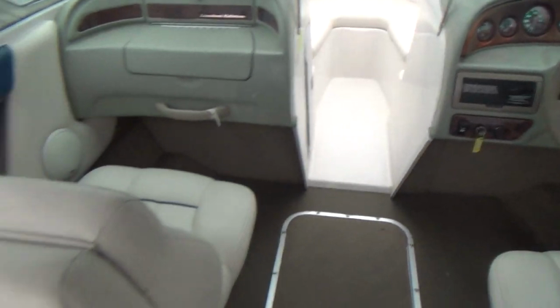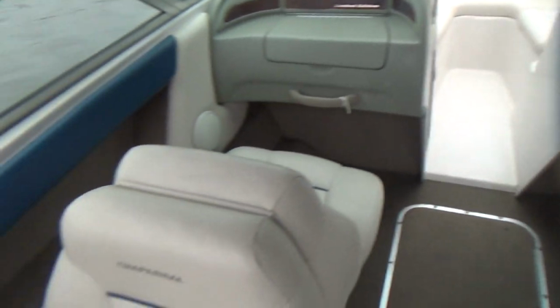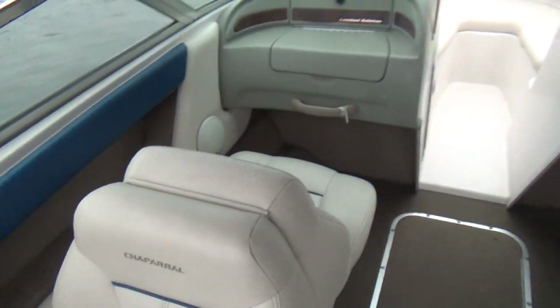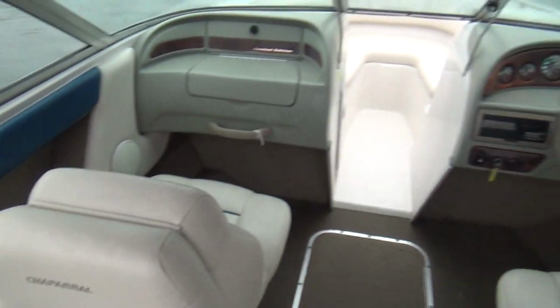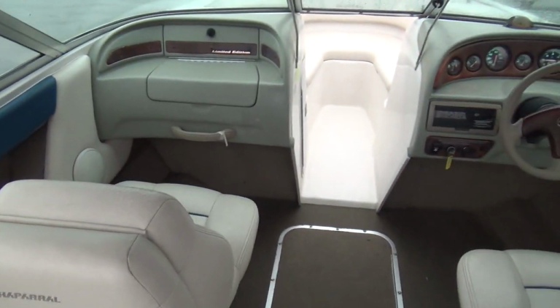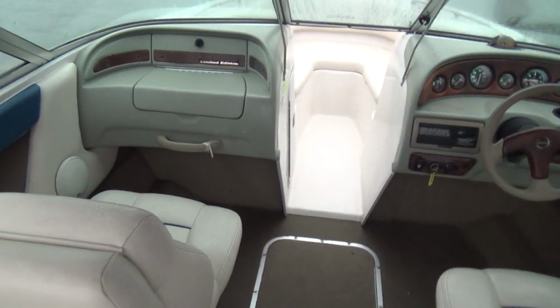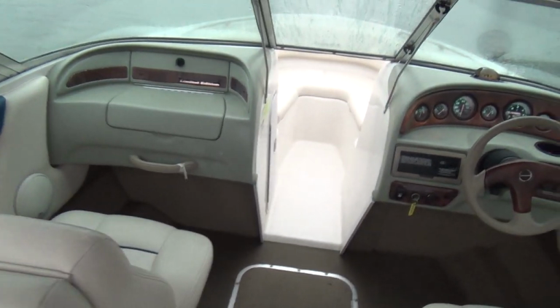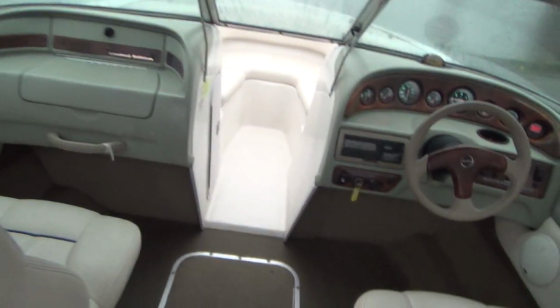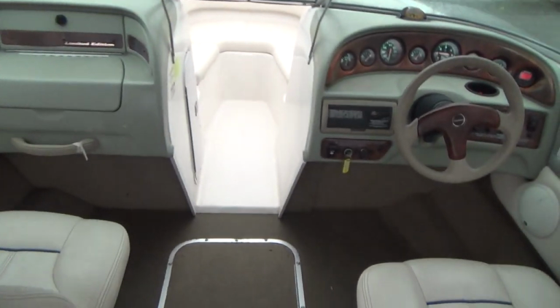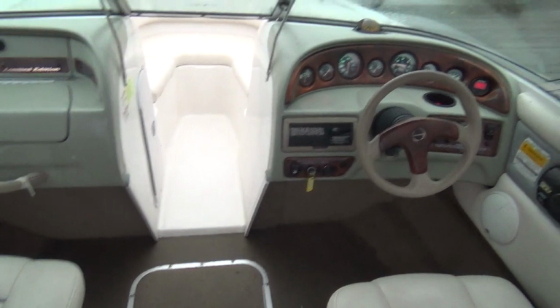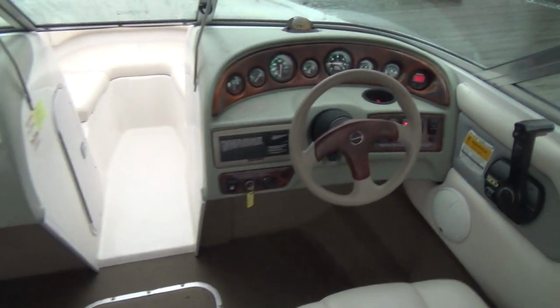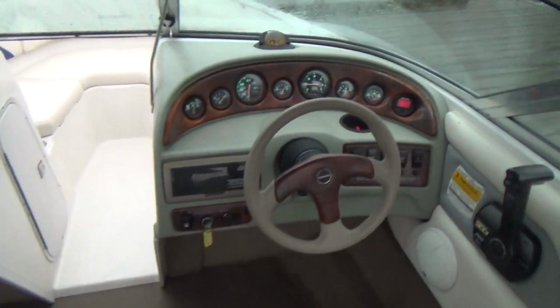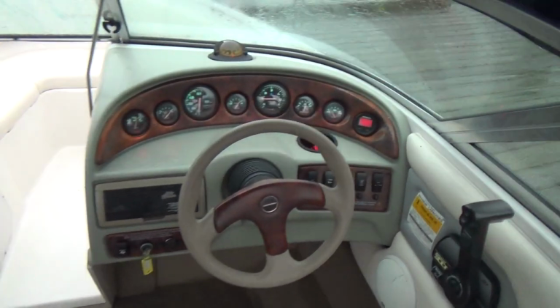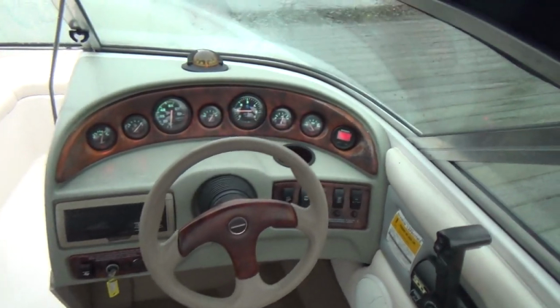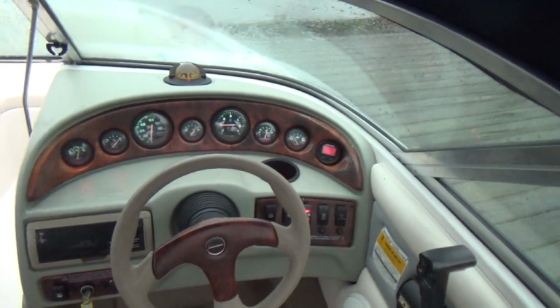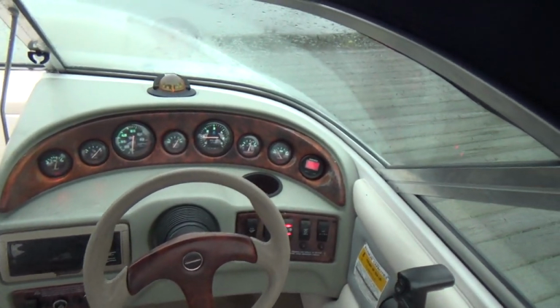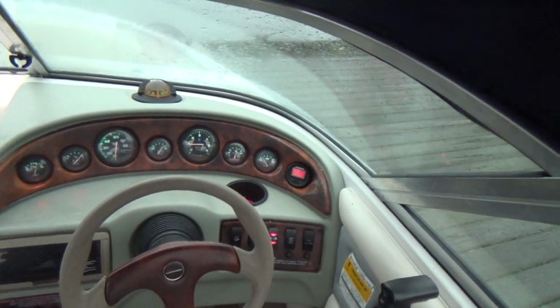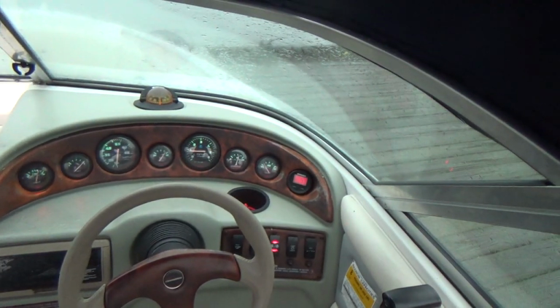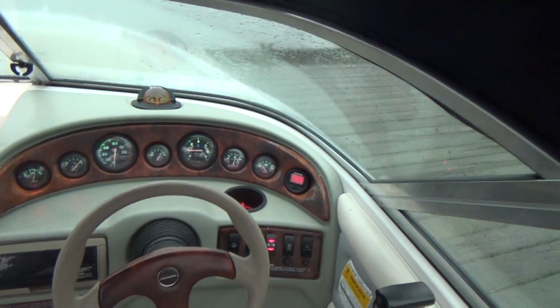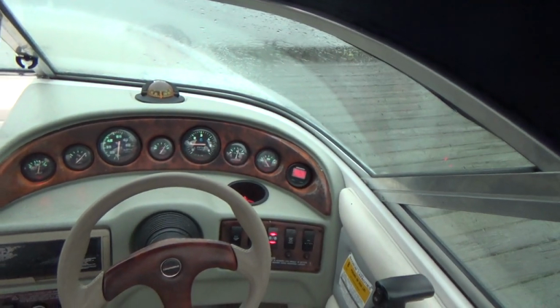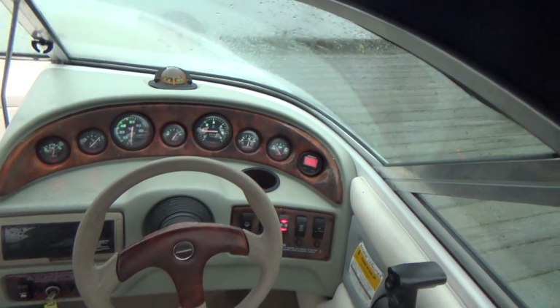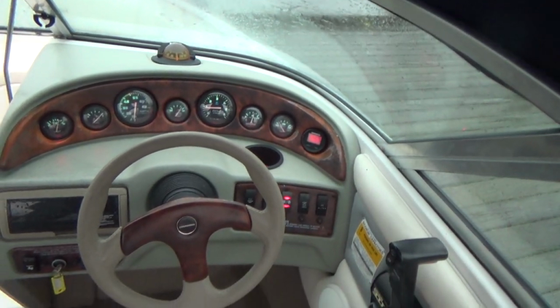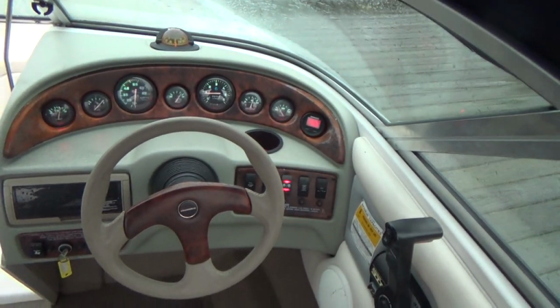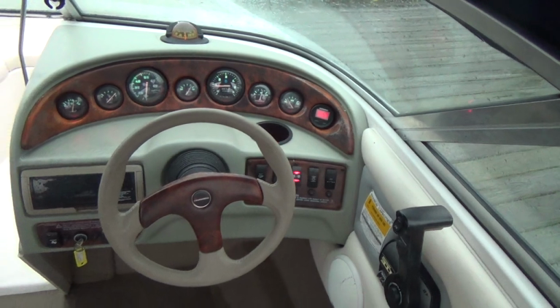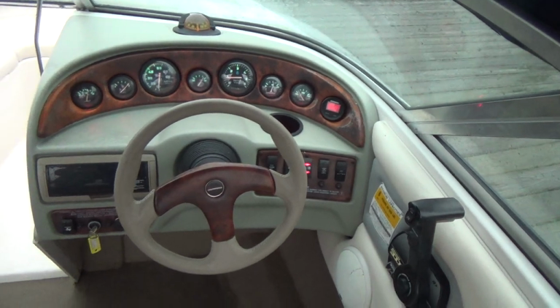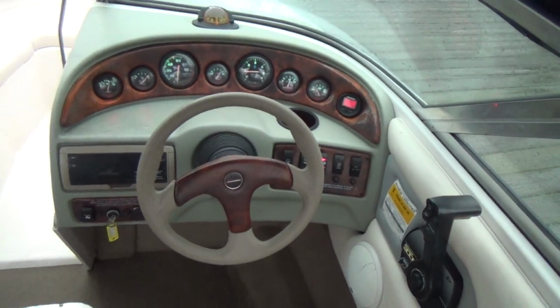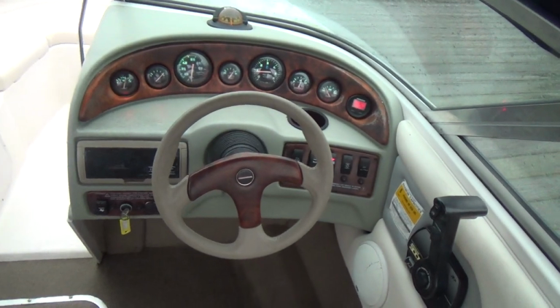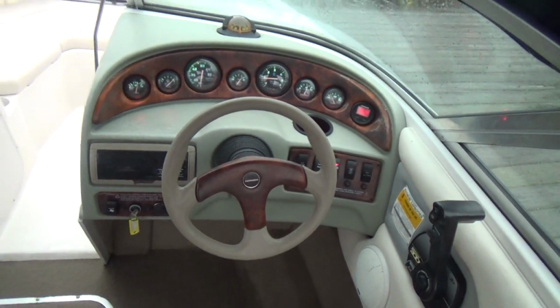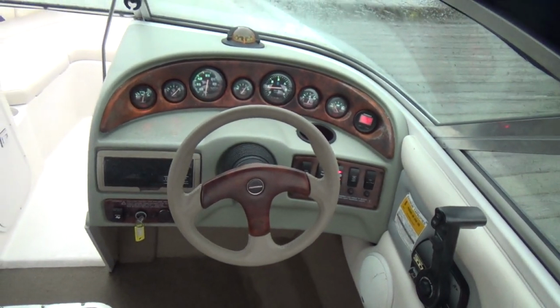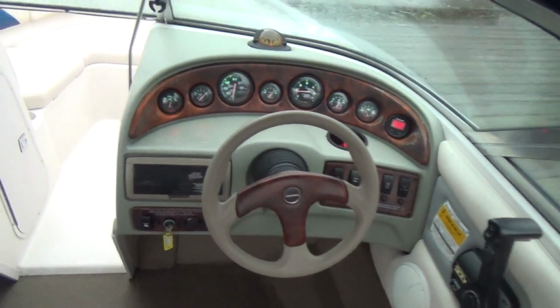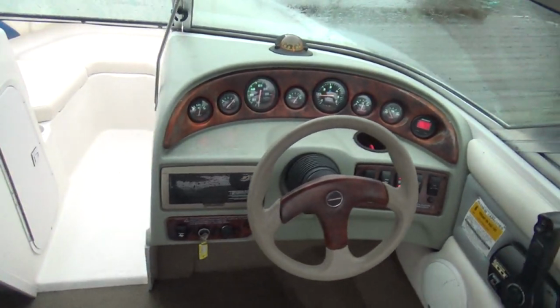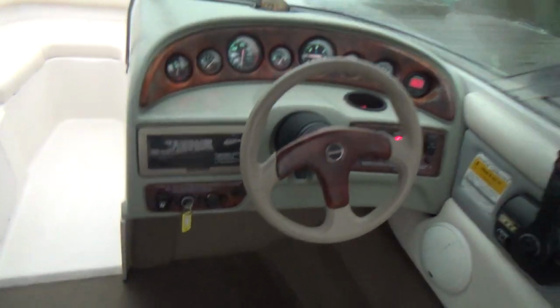This is a limited edition model. It has the Burlwood dashboard. It also has a built-in Hummingbird depth finder, AM/FM/CD player.